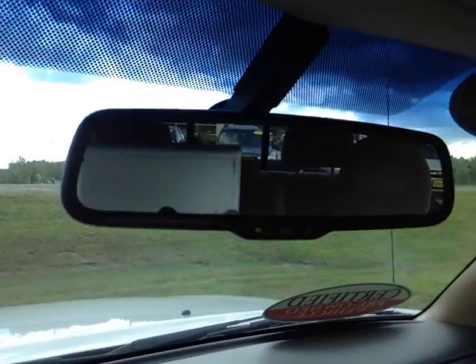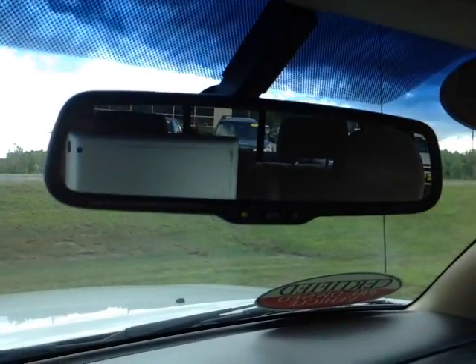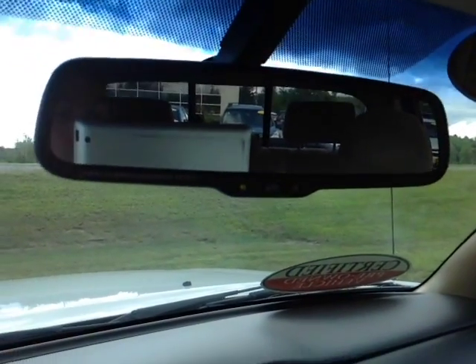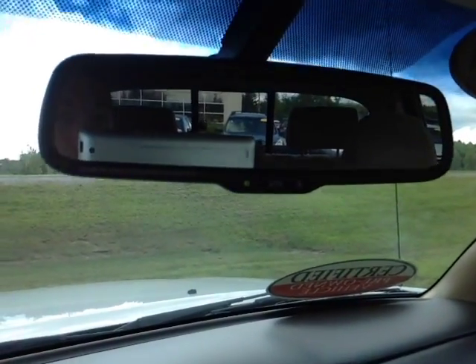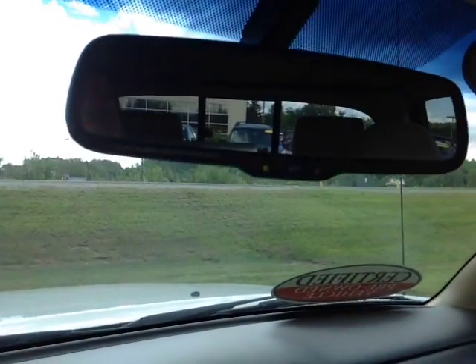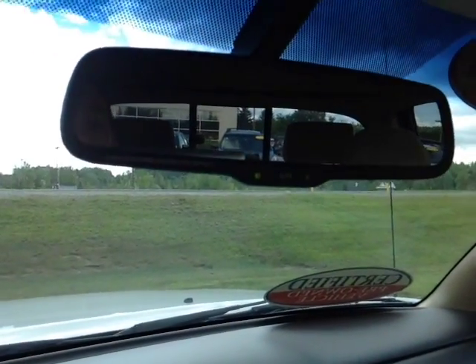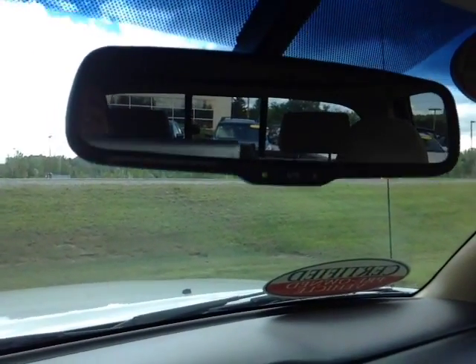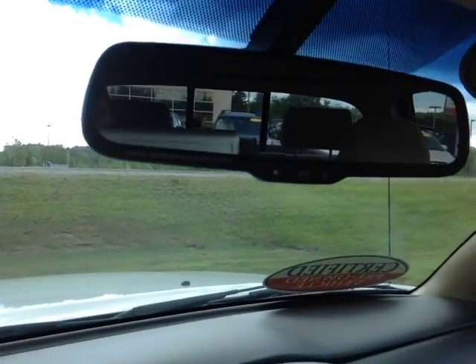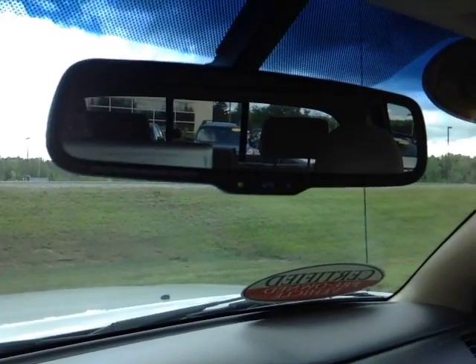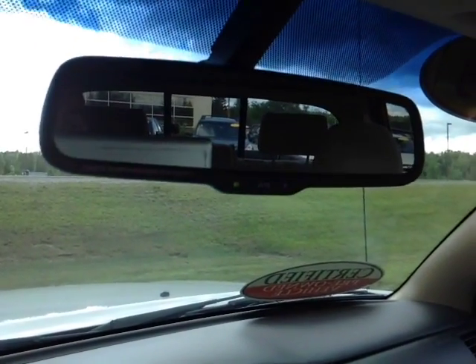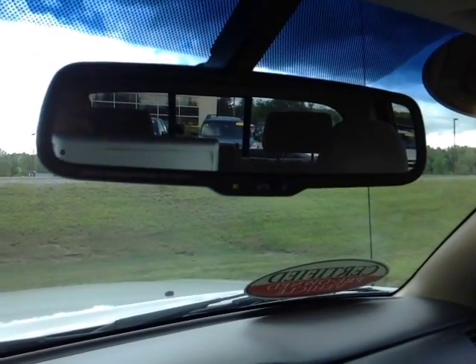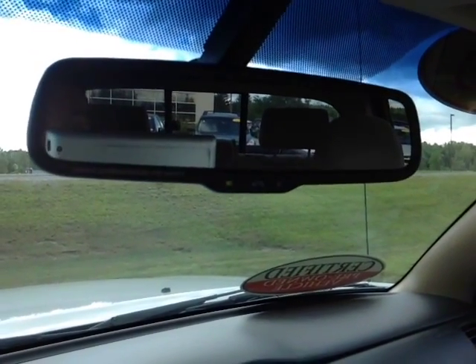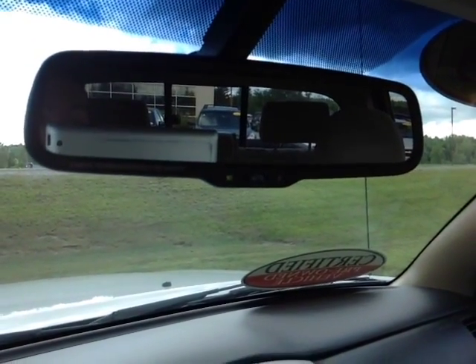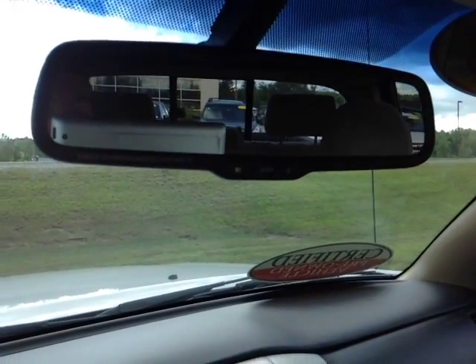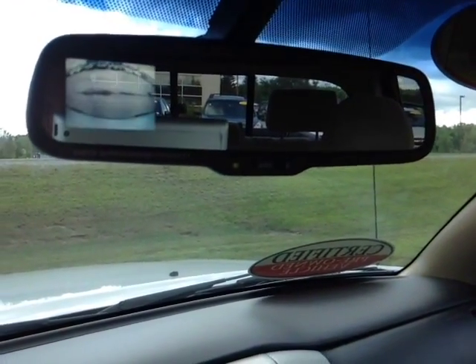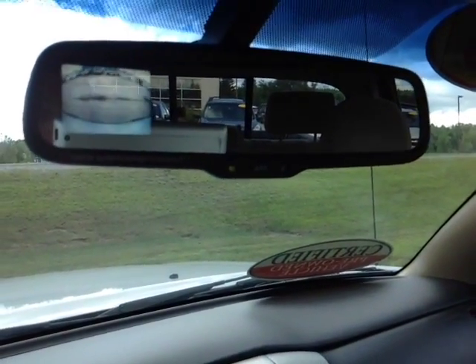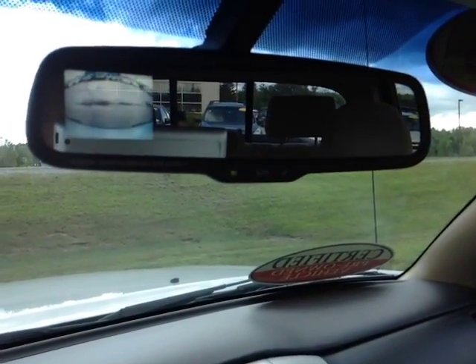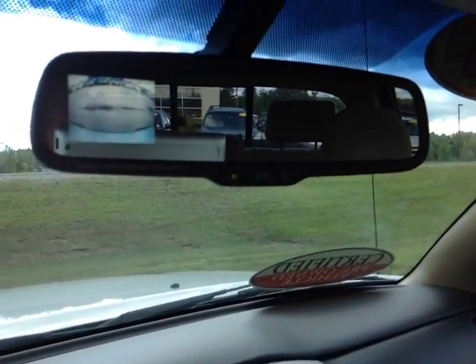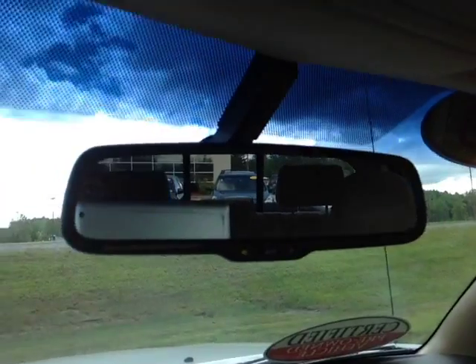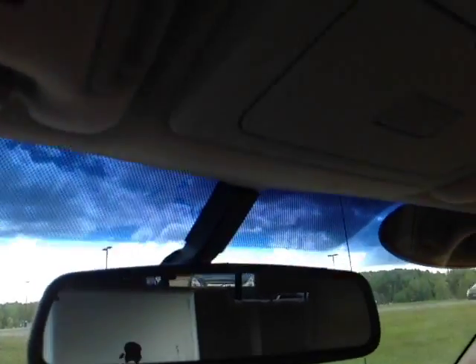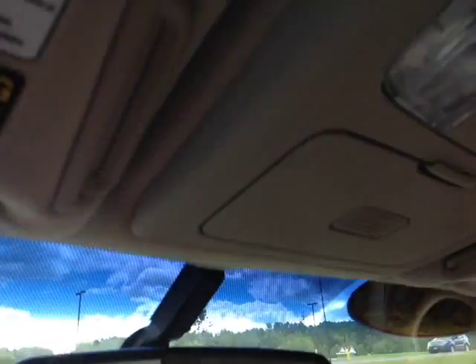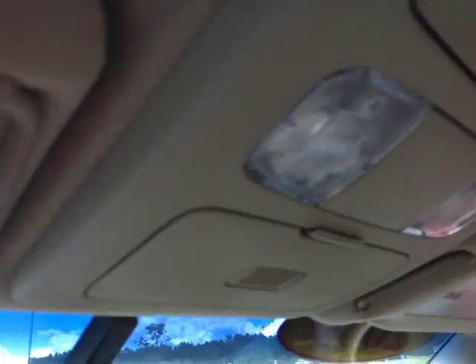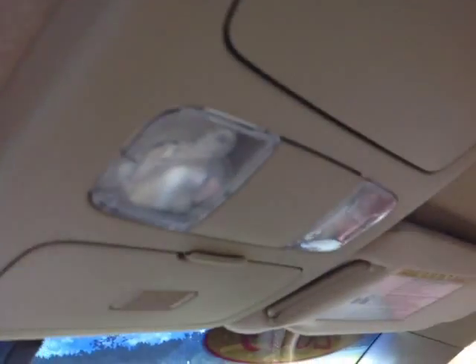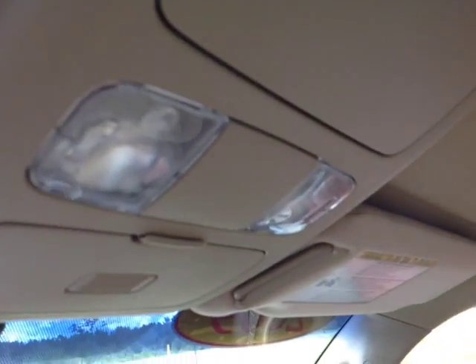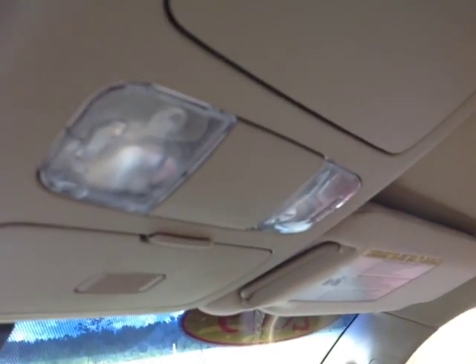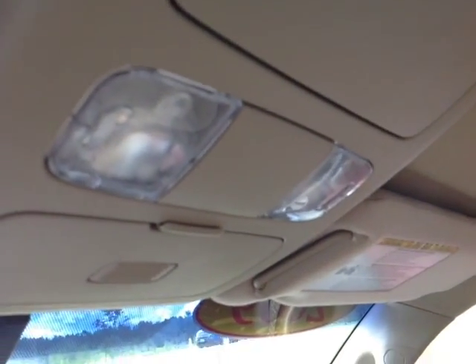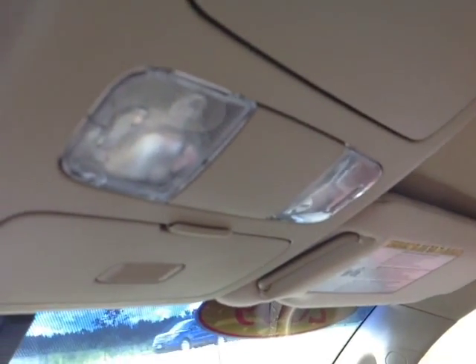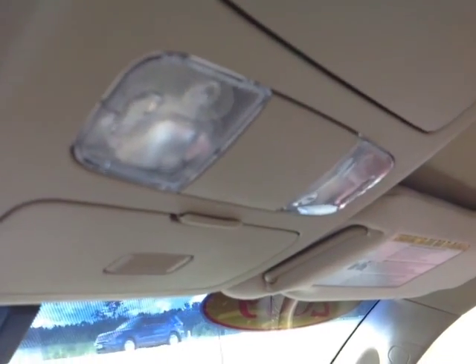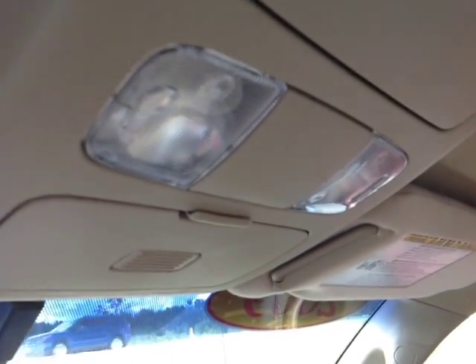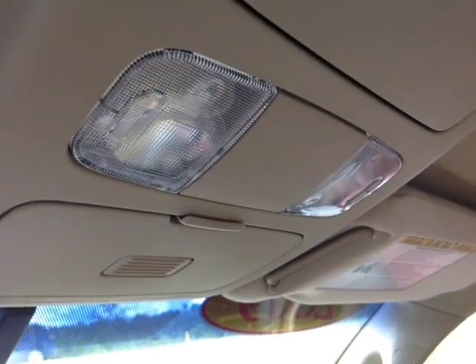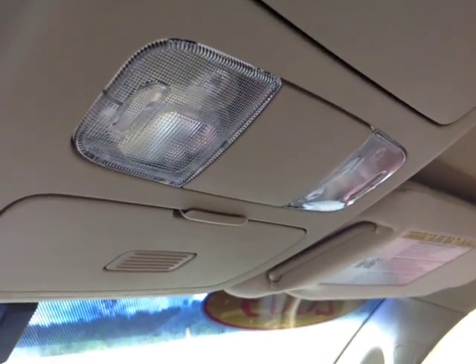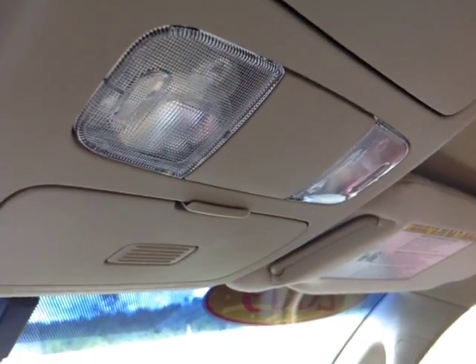There's an auto-dimming rear view mirror — pop it into reverse and you've got that backup camera on the left side — and finally up on the roof are the controls for the cabin lighting.